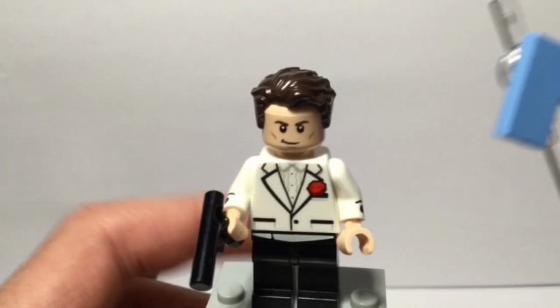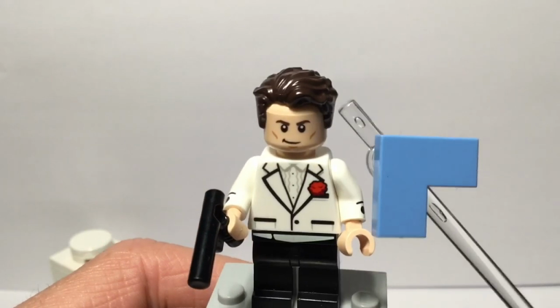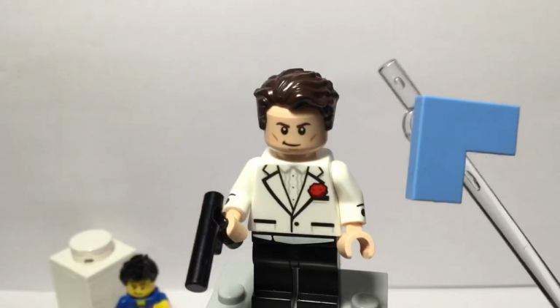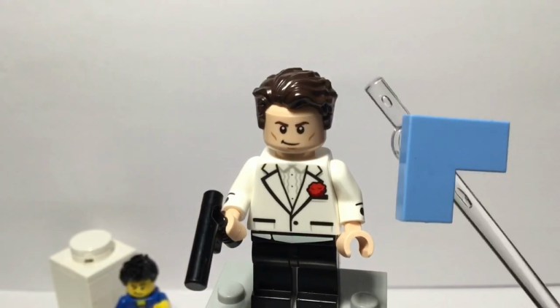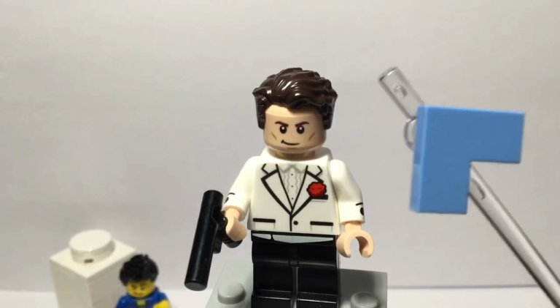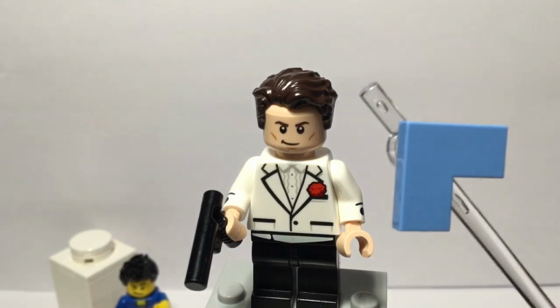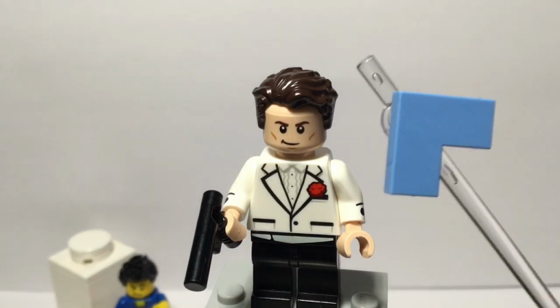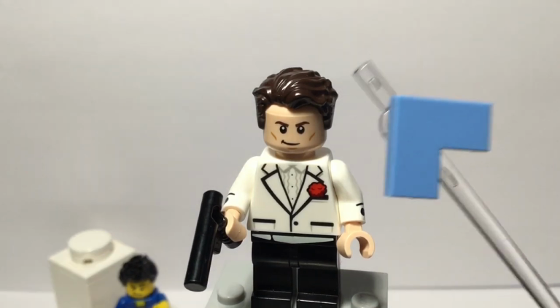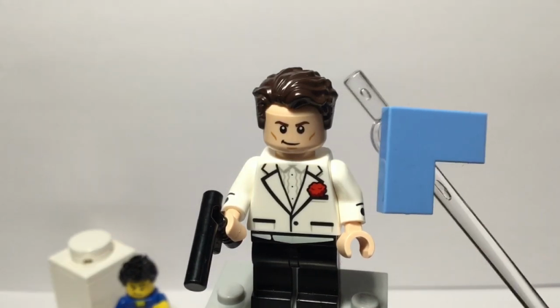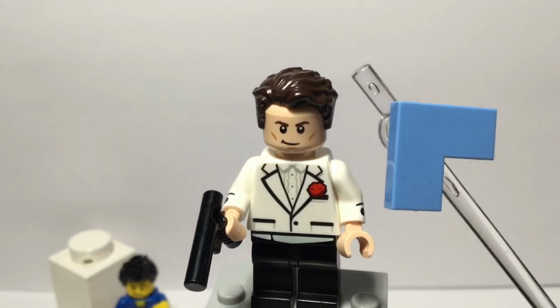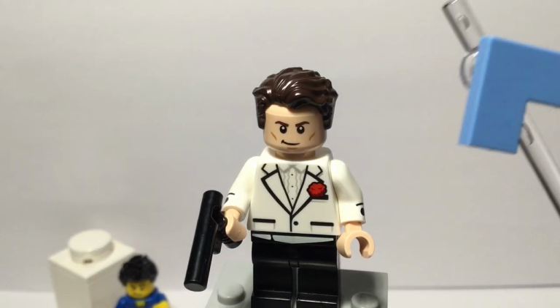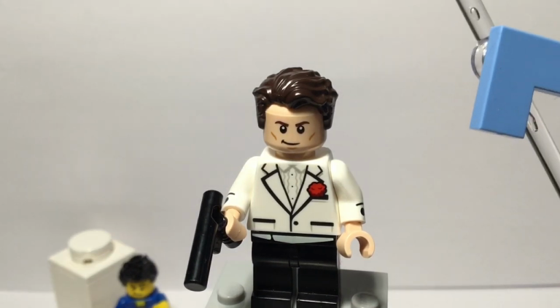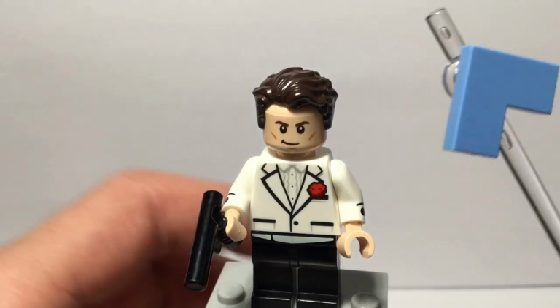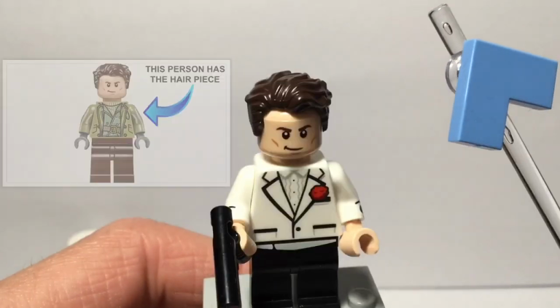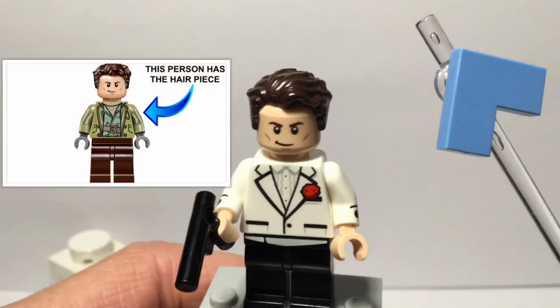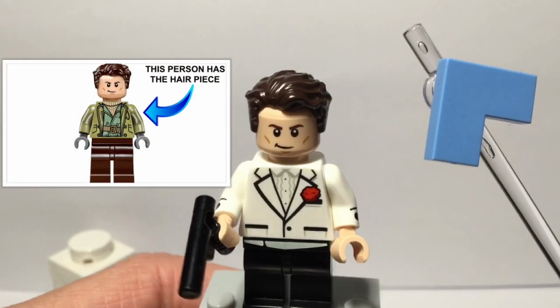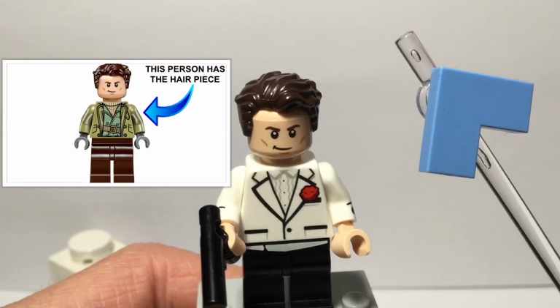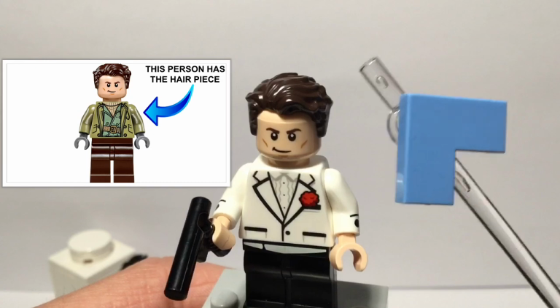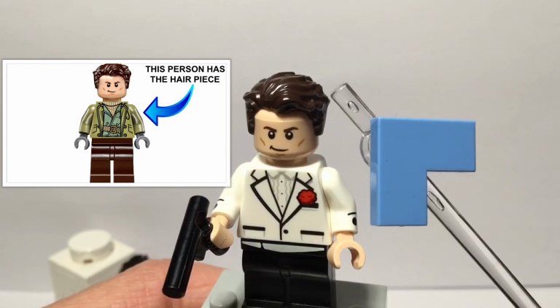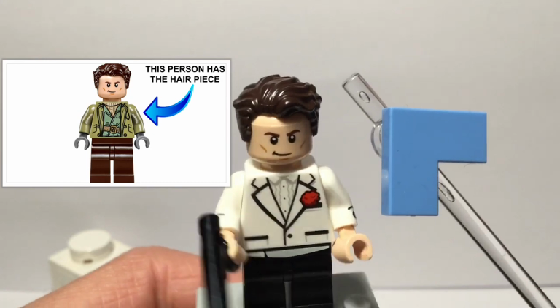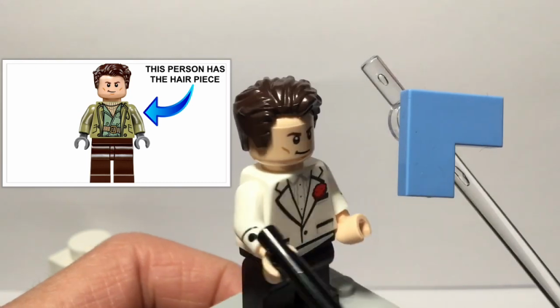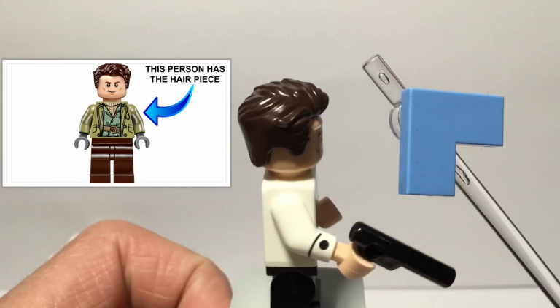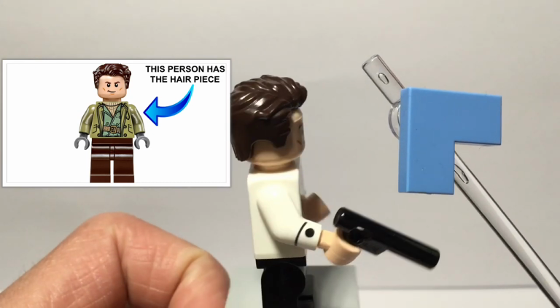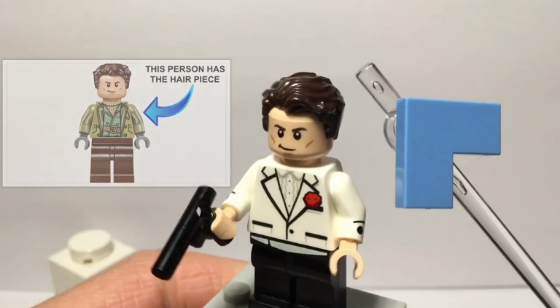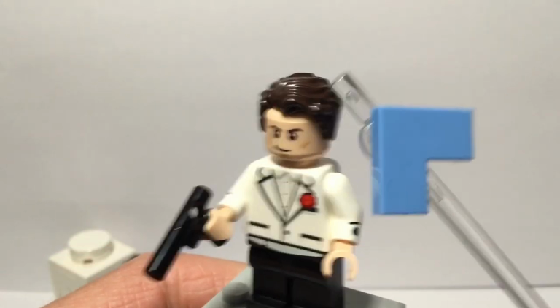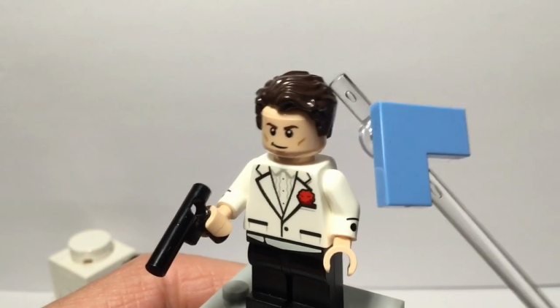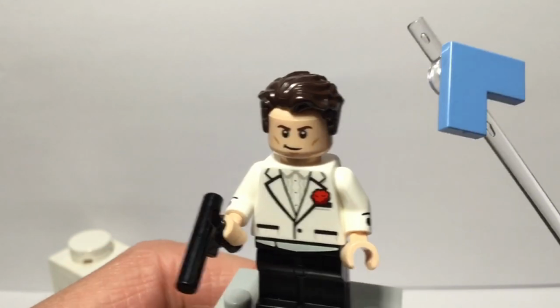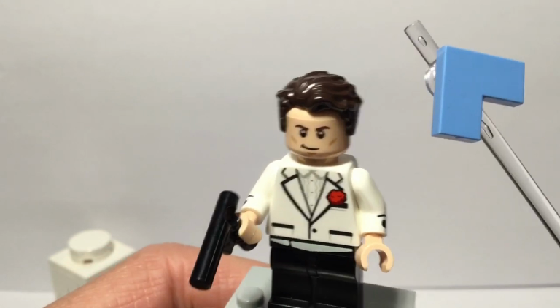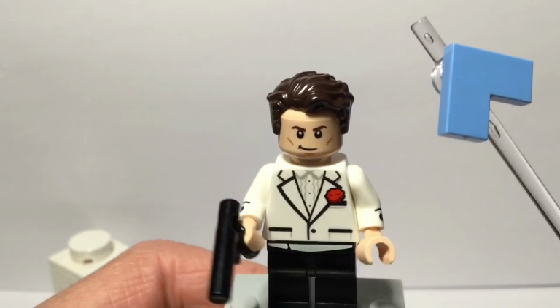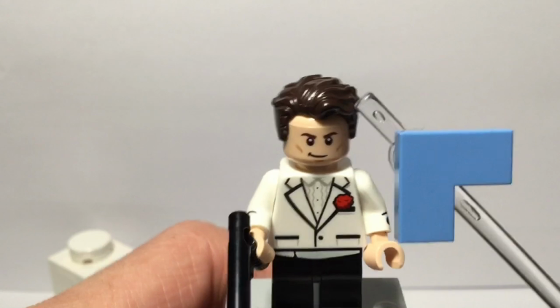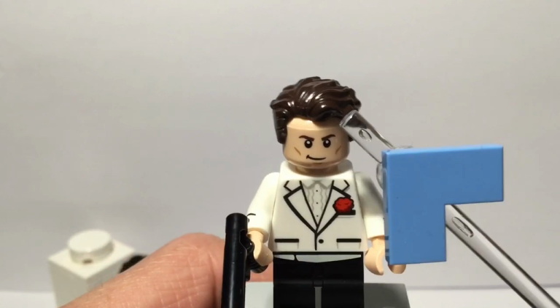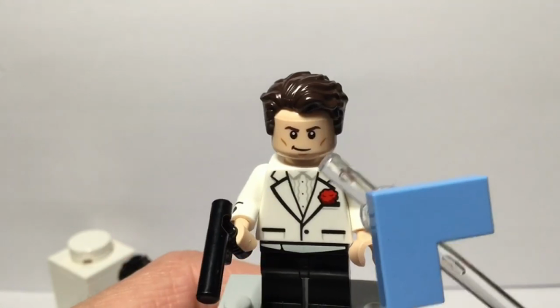Let's start off from the top. That hair piece is like Superman's hair and that is in a brown color. That appeared in a couple of sets — this hair piece is pretty common.